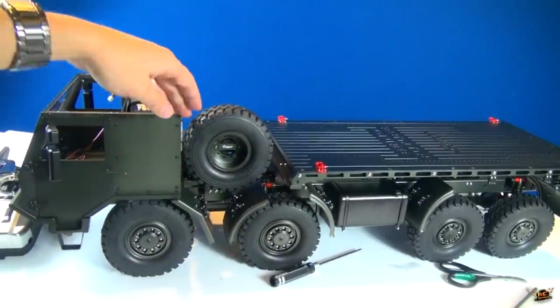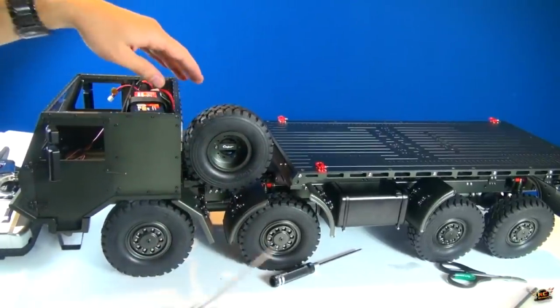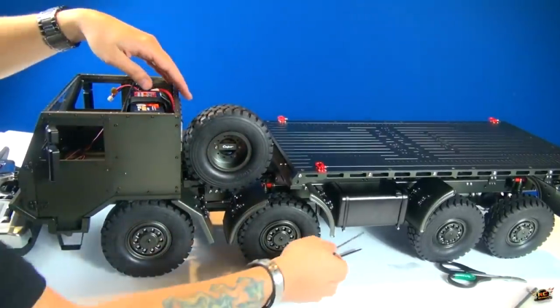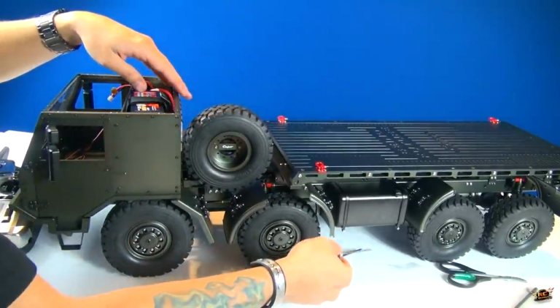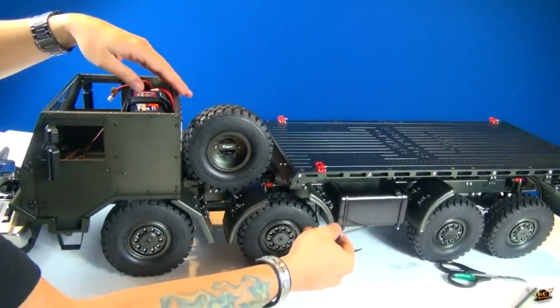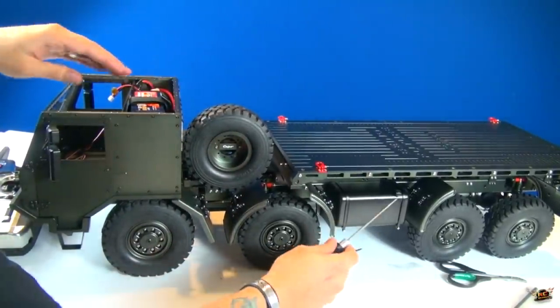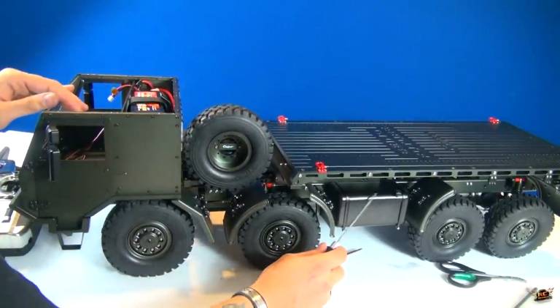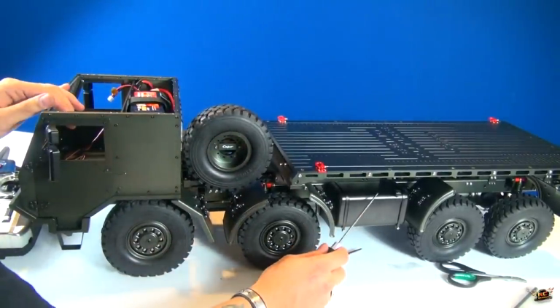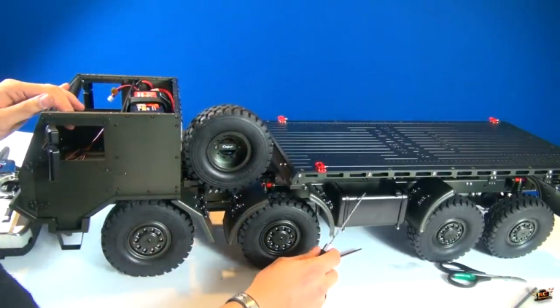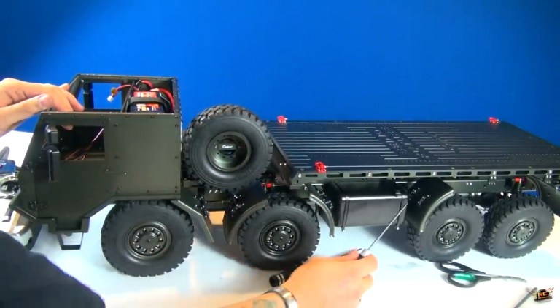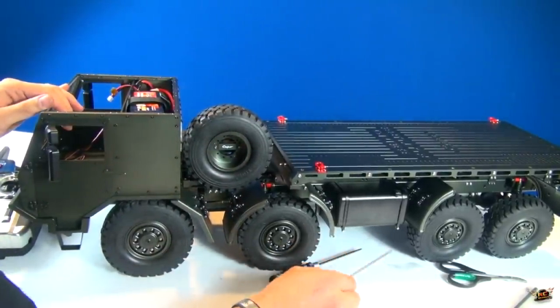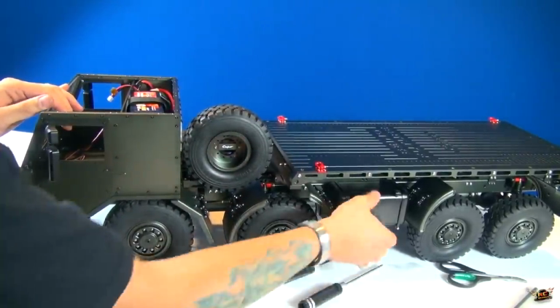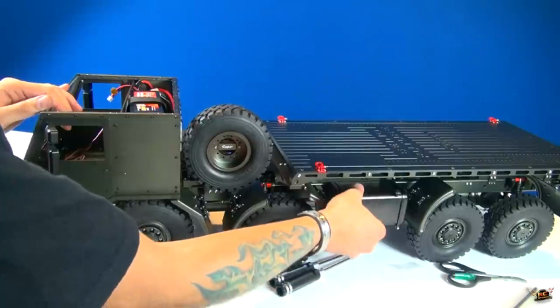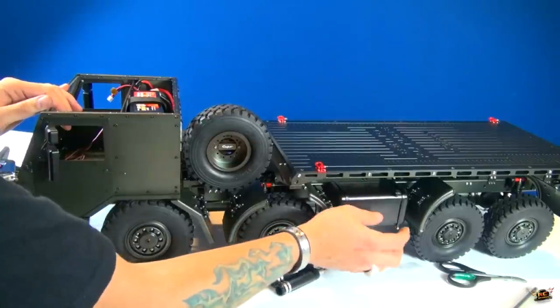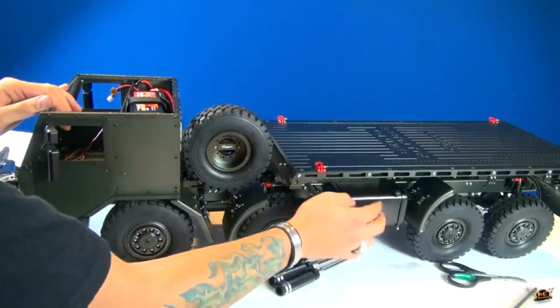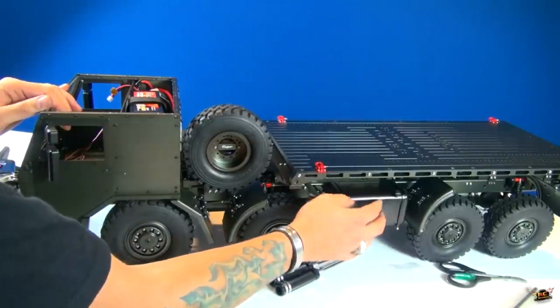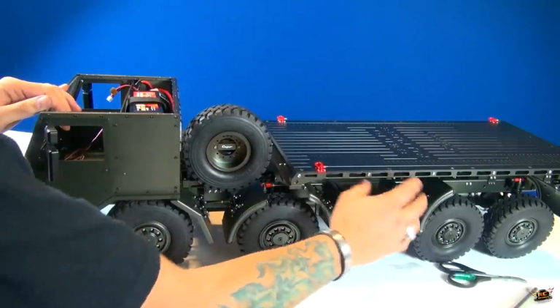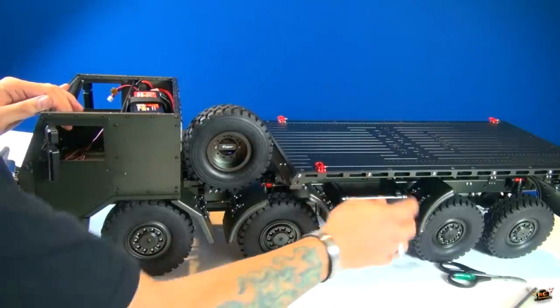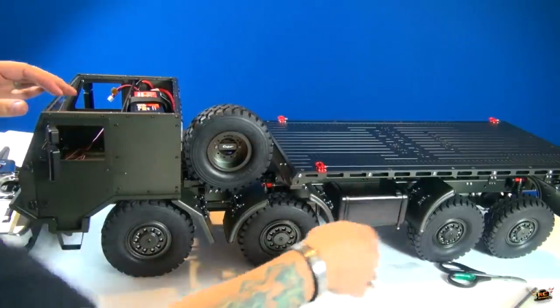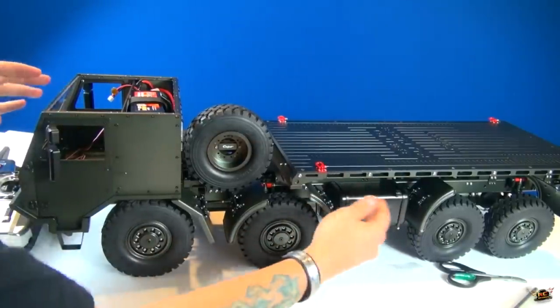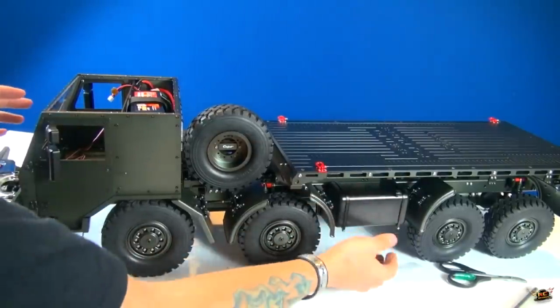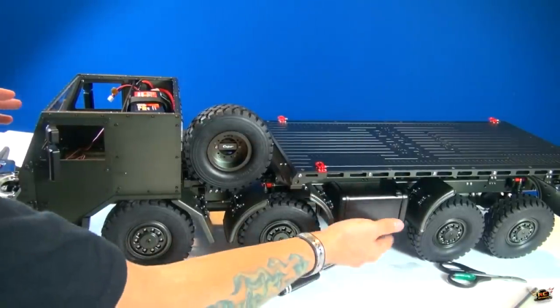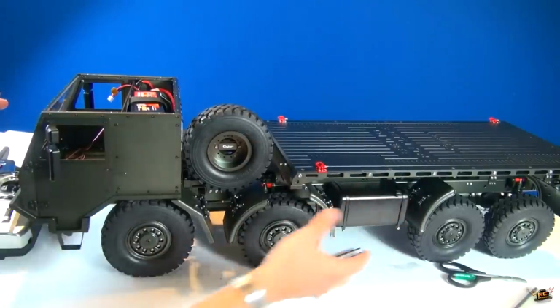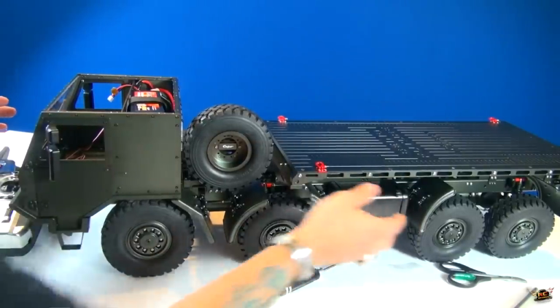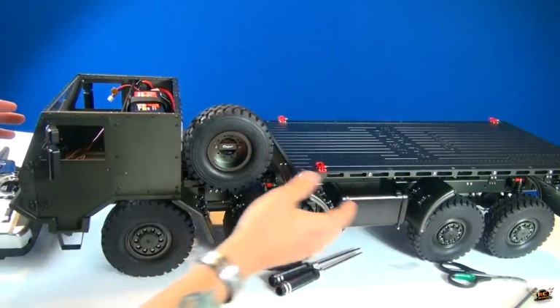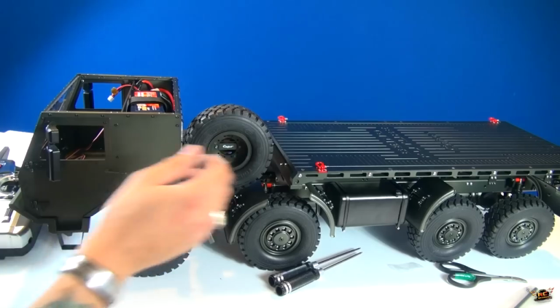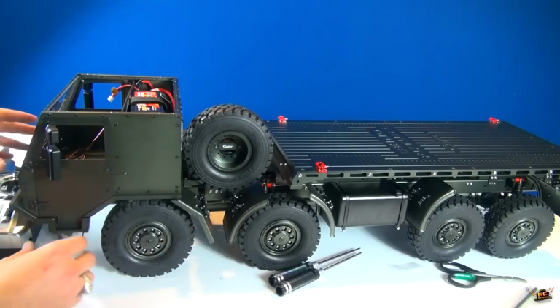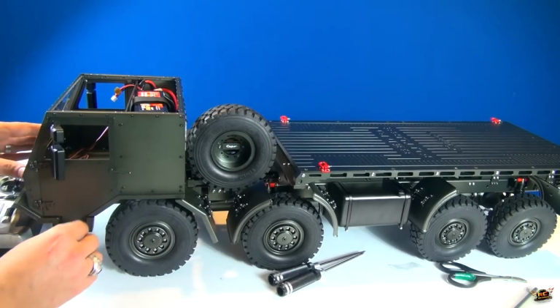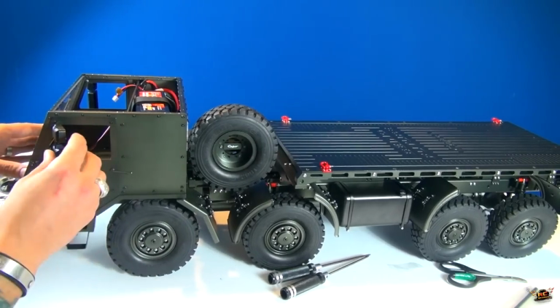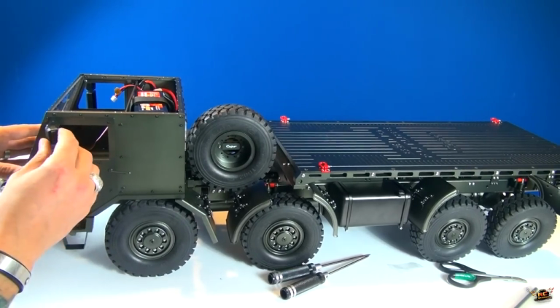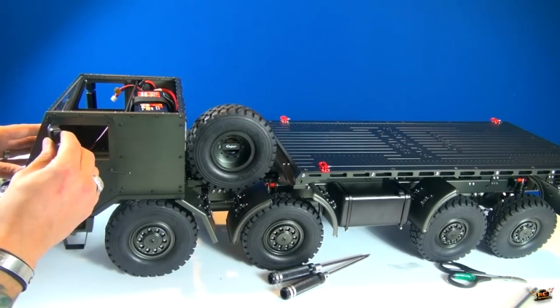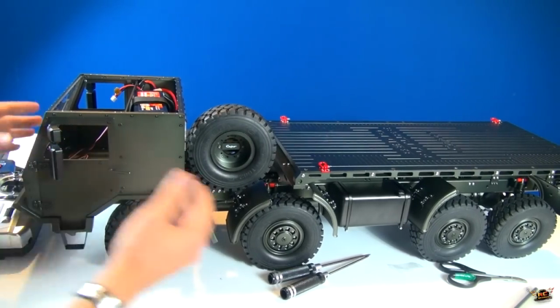You'll see here - this is an aluminum fuel tank. I put this on completely. It's not a storage container, just for scale looks. And I think it looks beautiful.